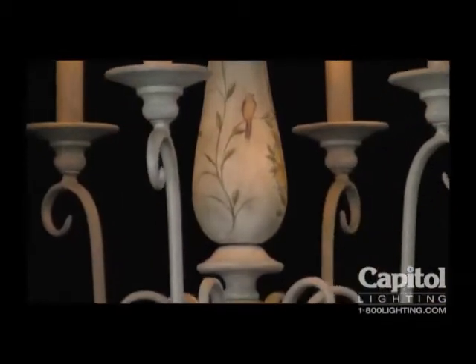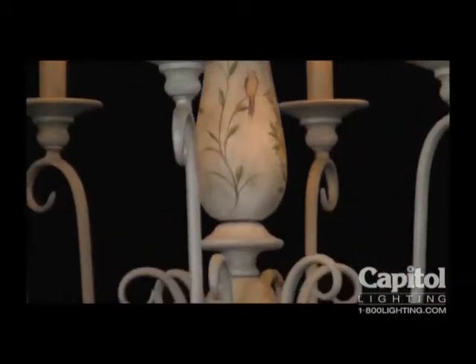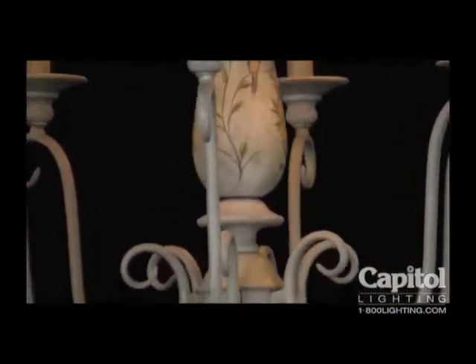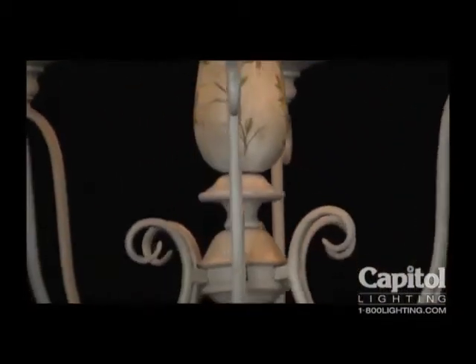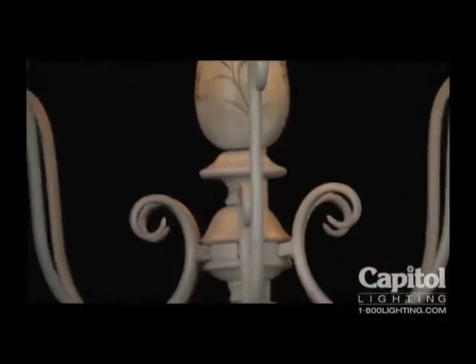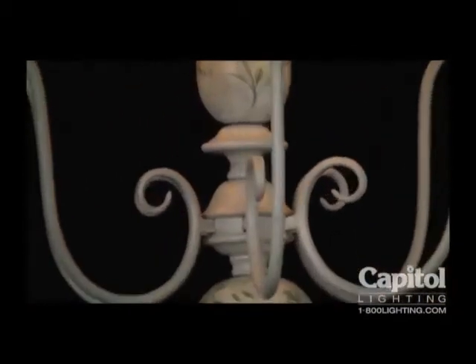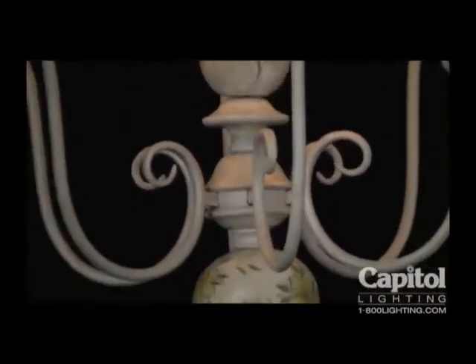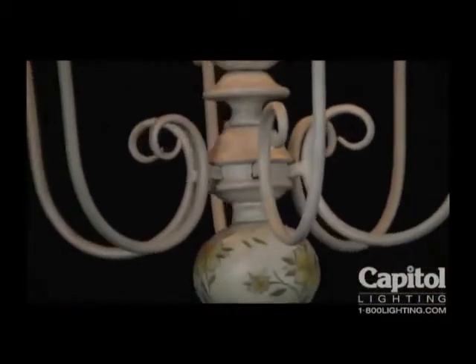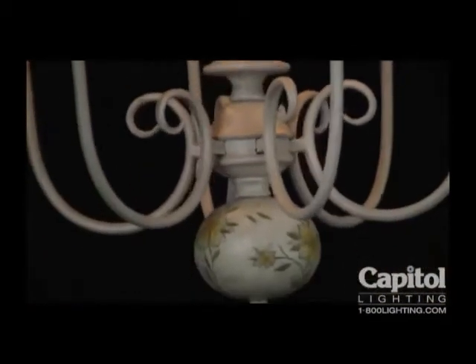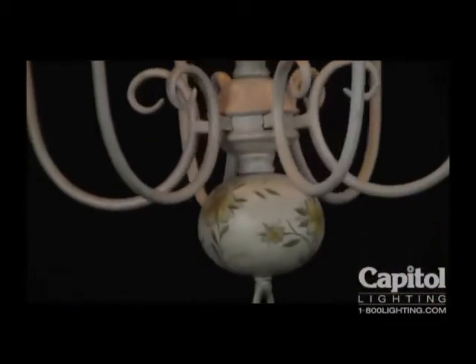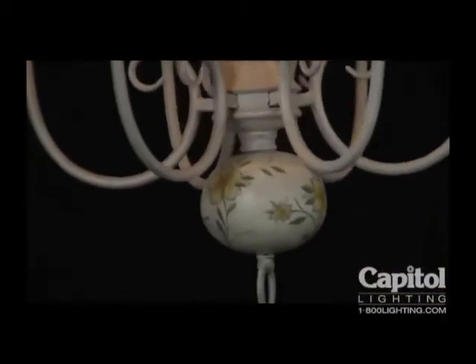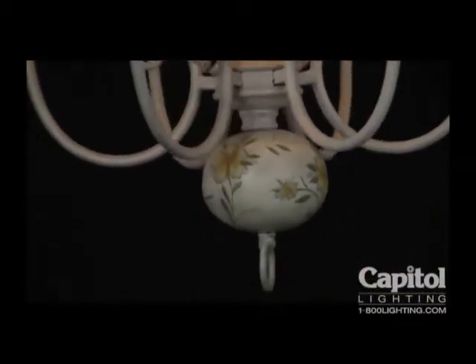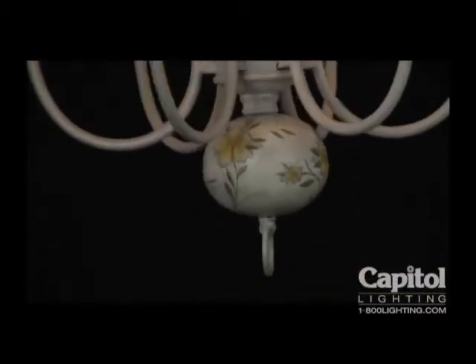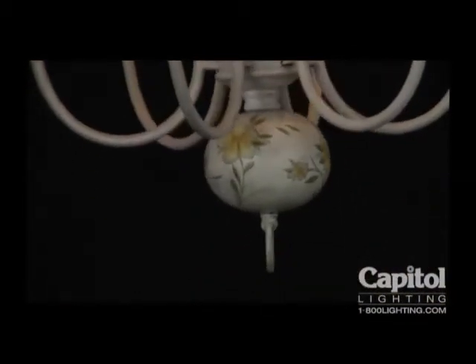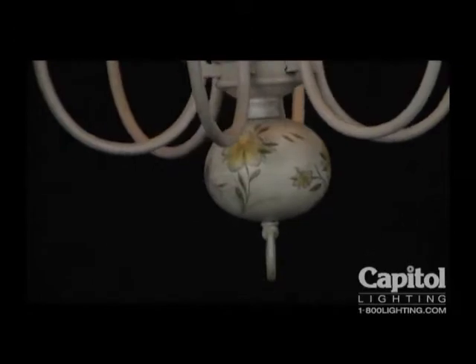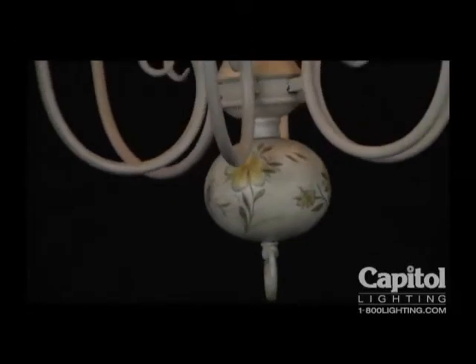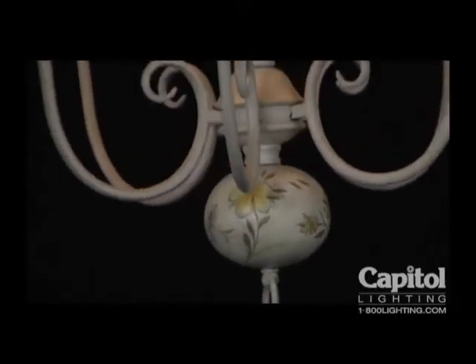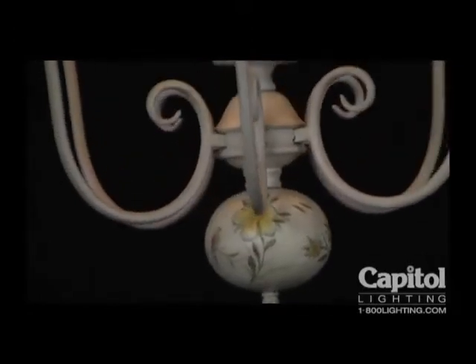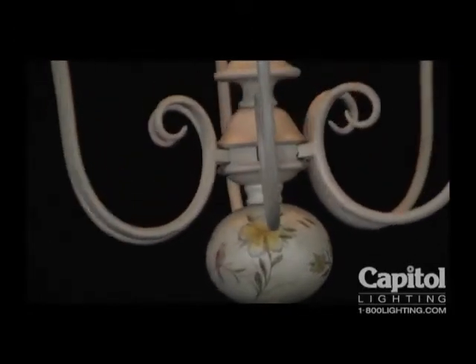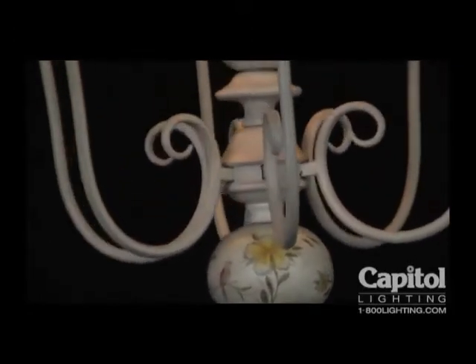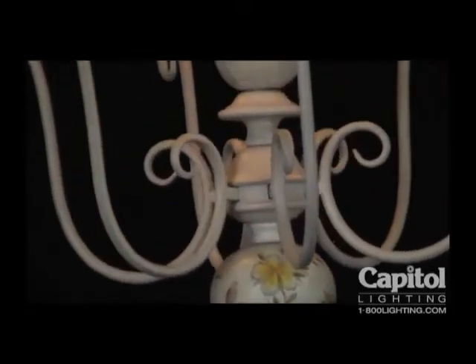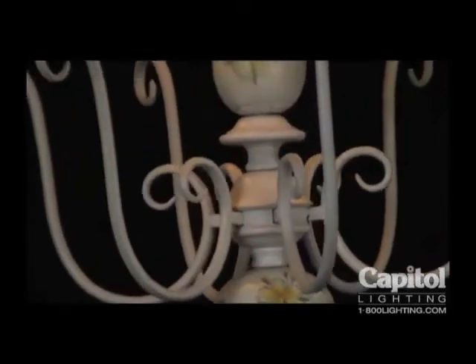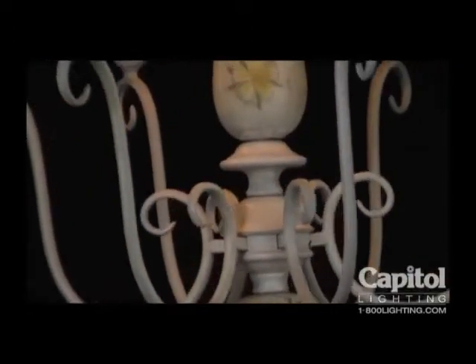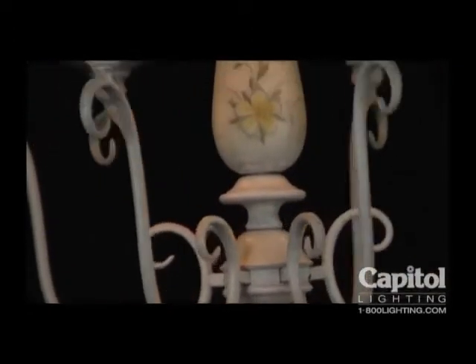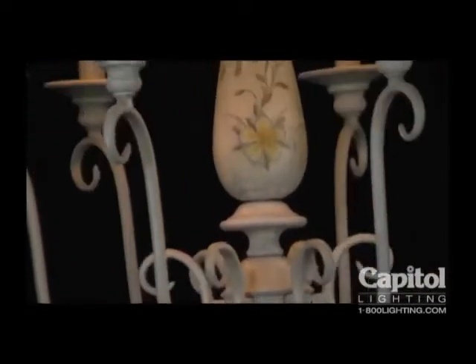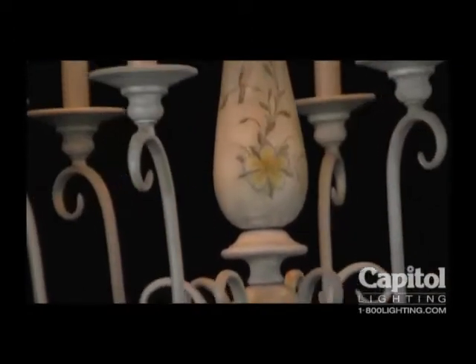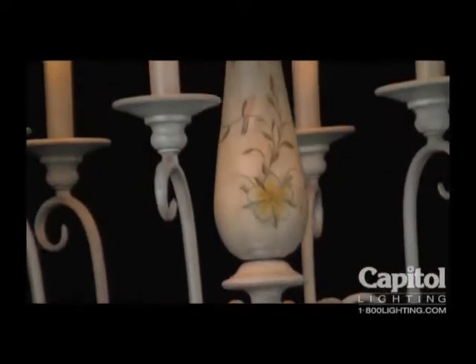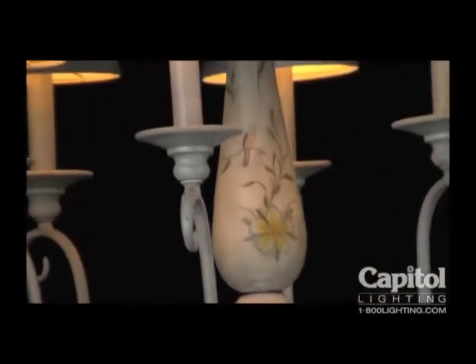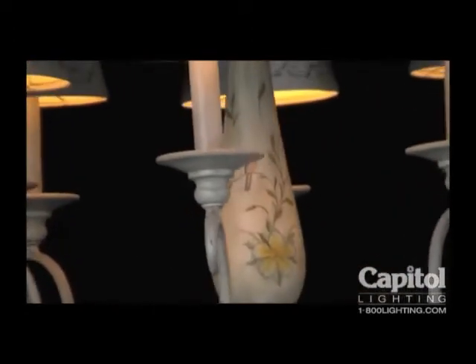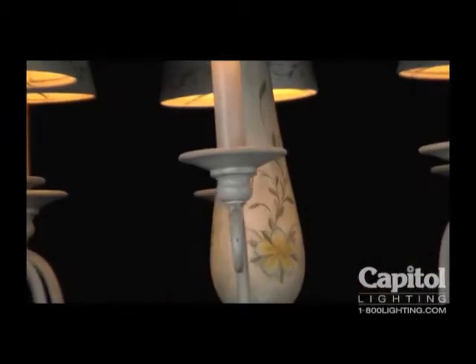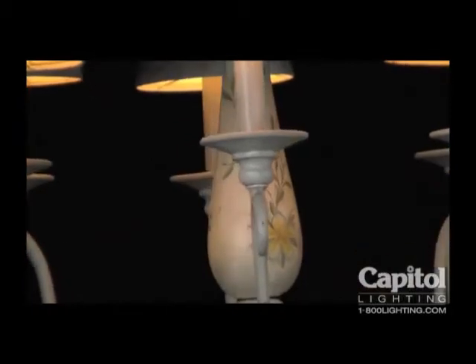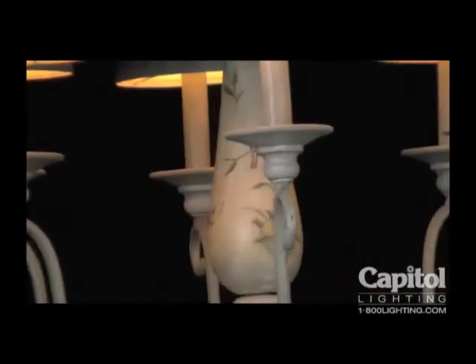Slender vines swirl up to support six delicate candles. Each quaint country cottage shade is bordered top and bottom by a band of the same floral design seen on the frame.